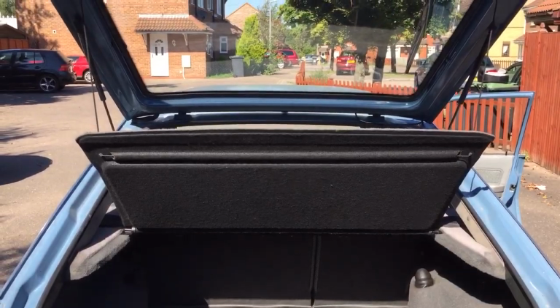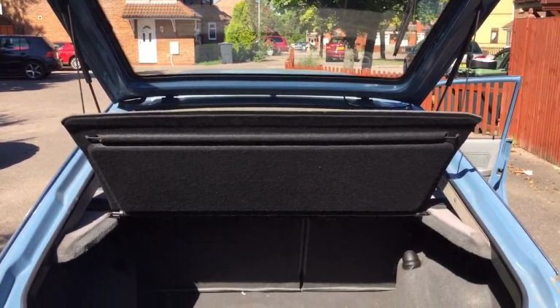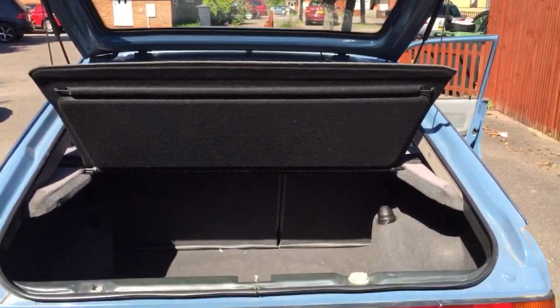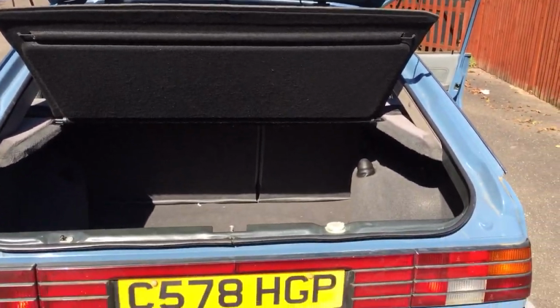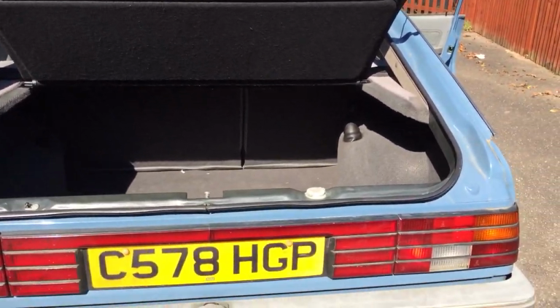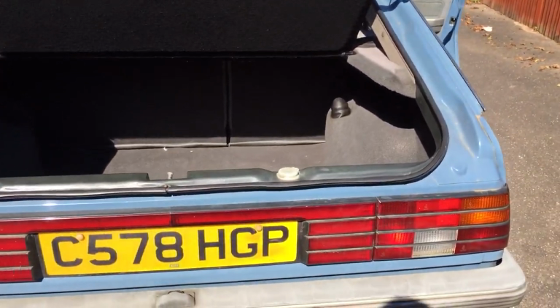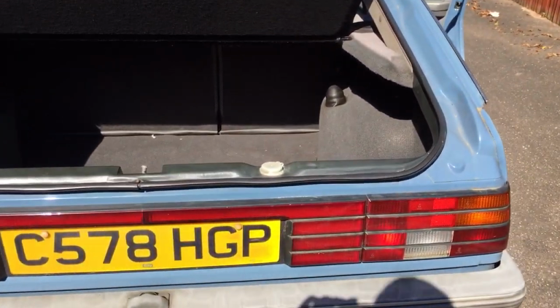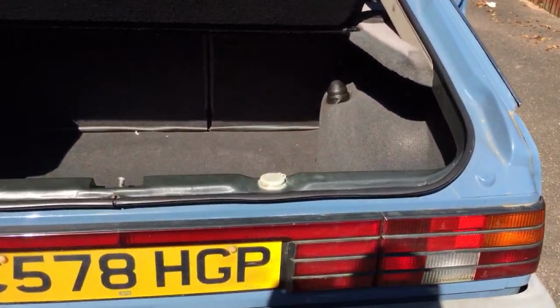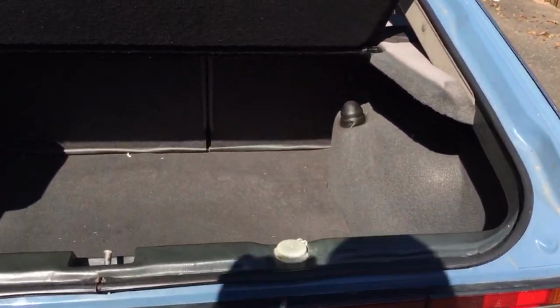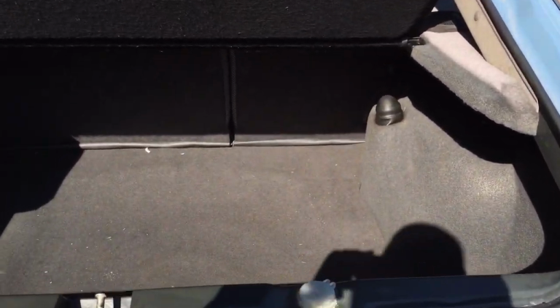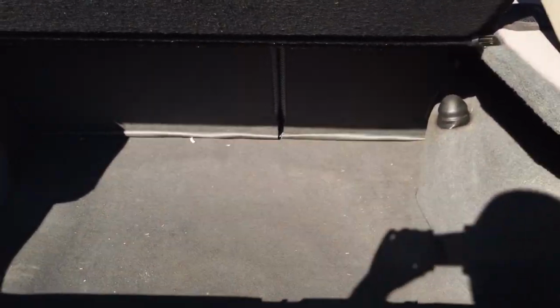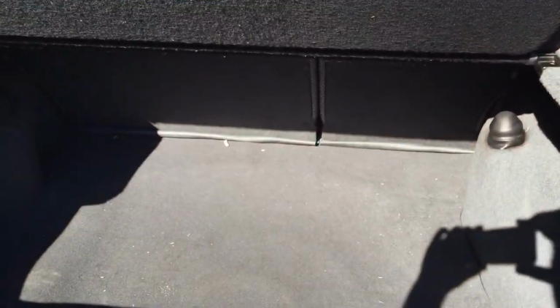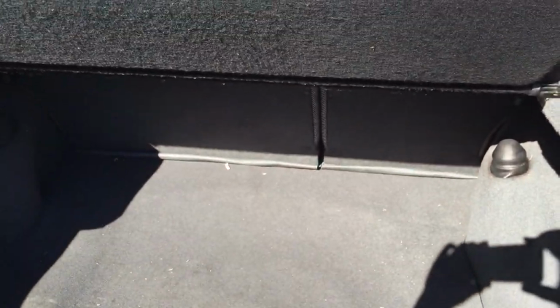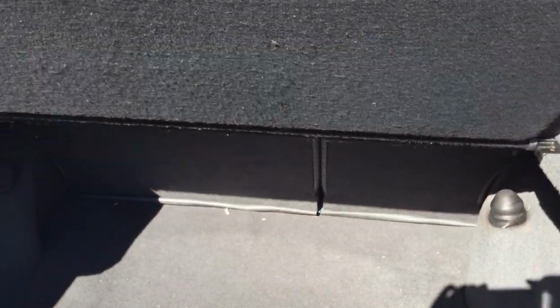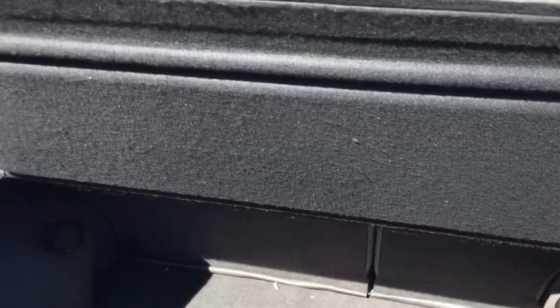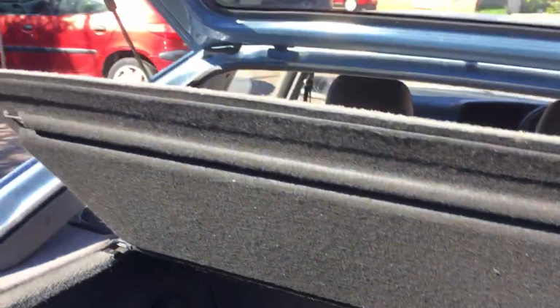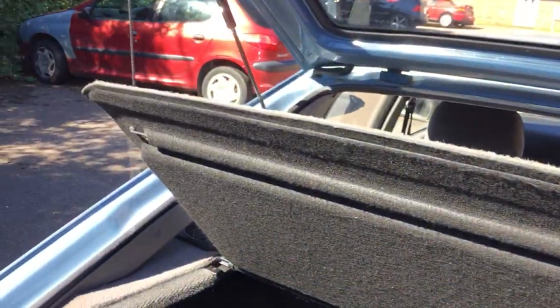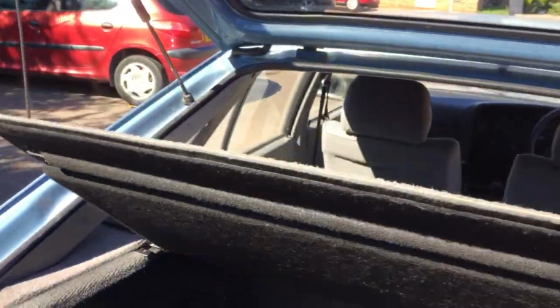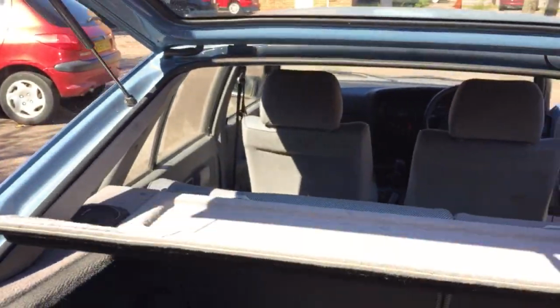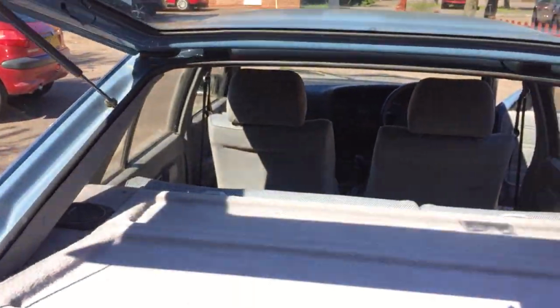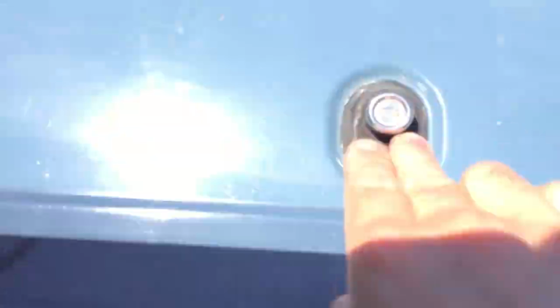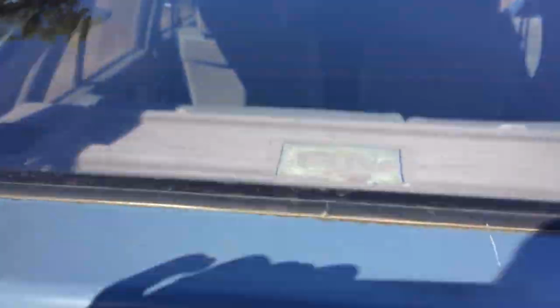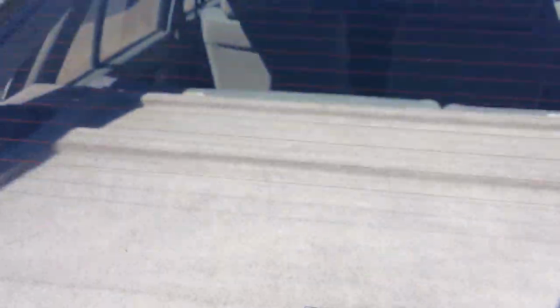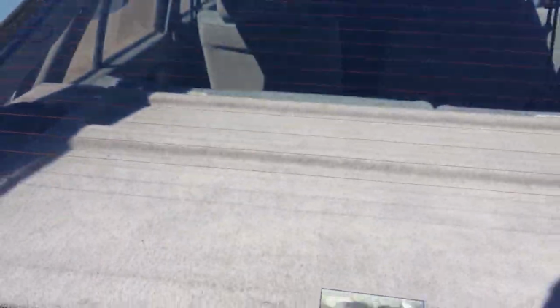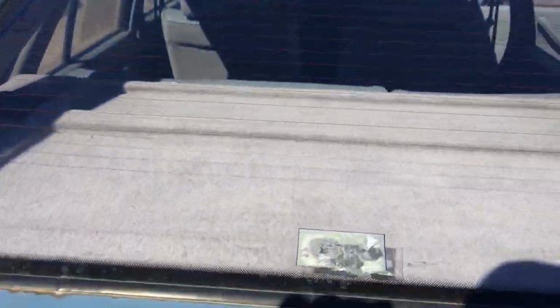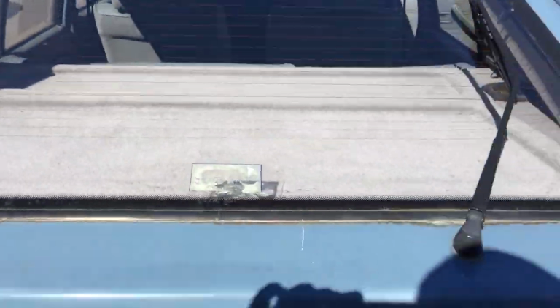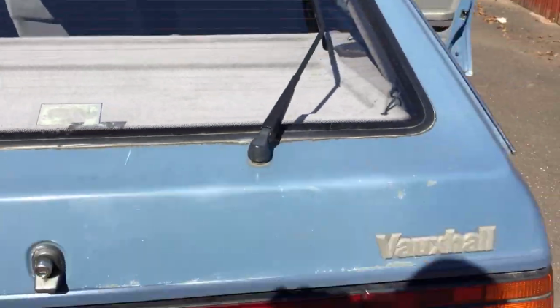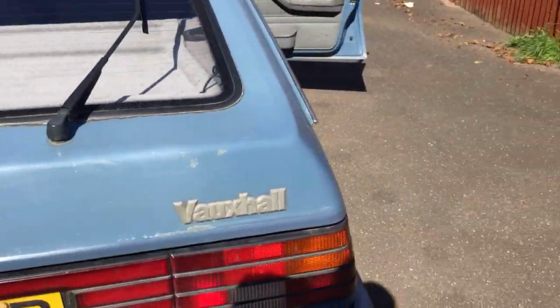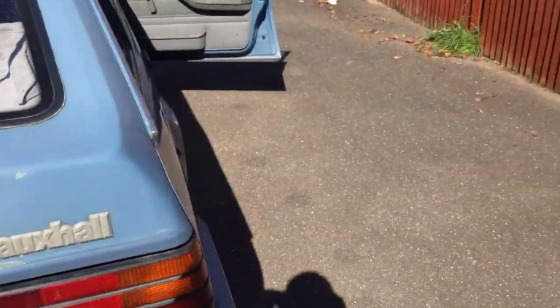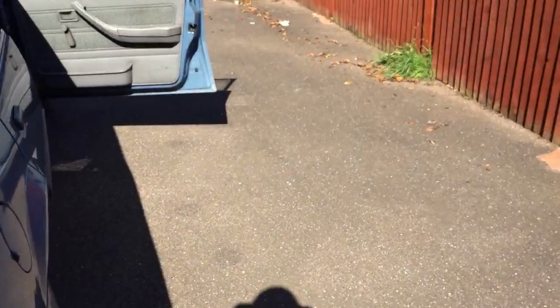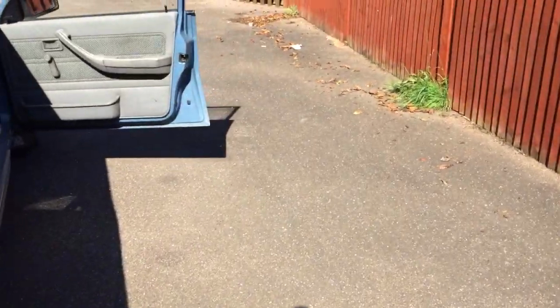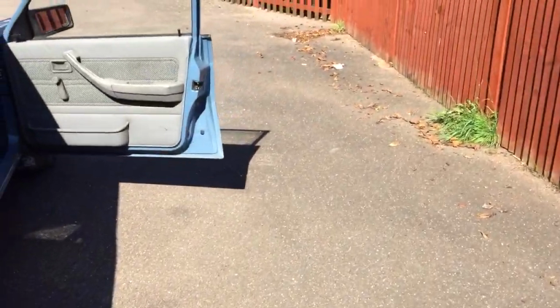Nice big boot area. Let's have a look under the bonnet.